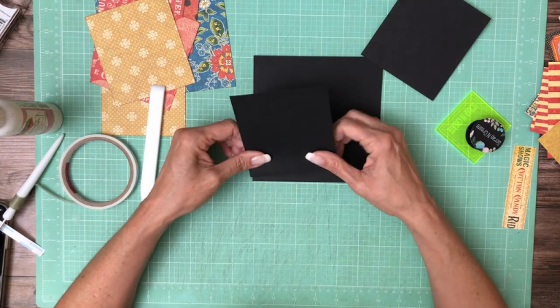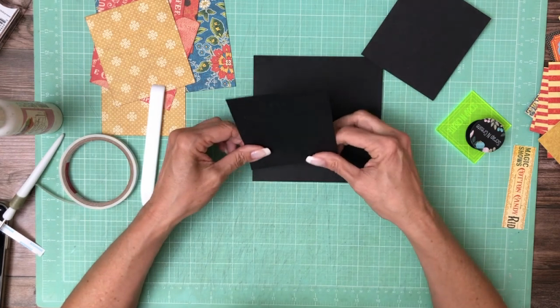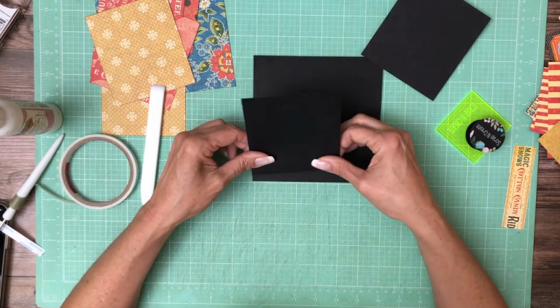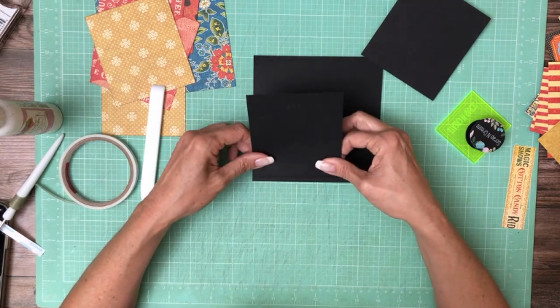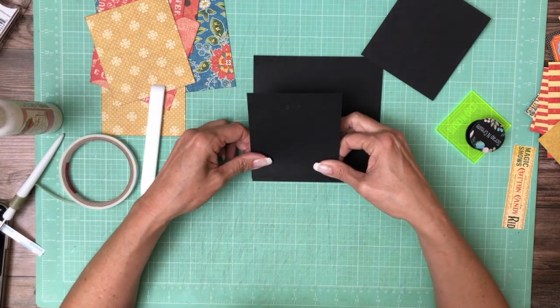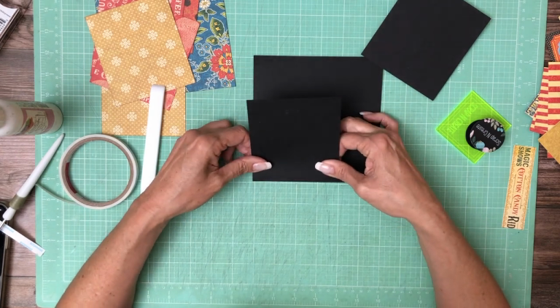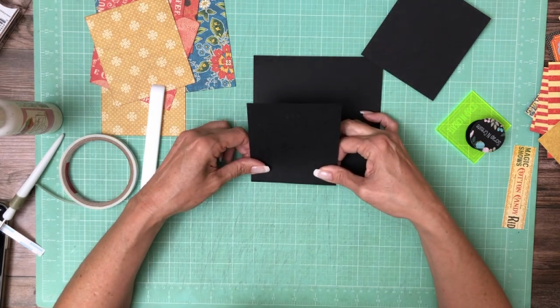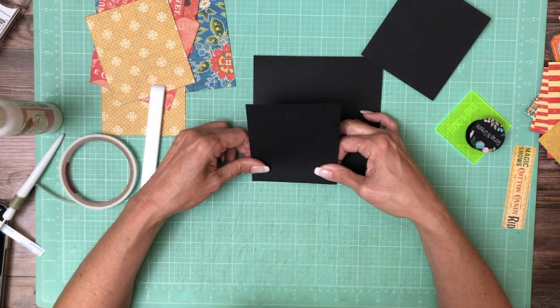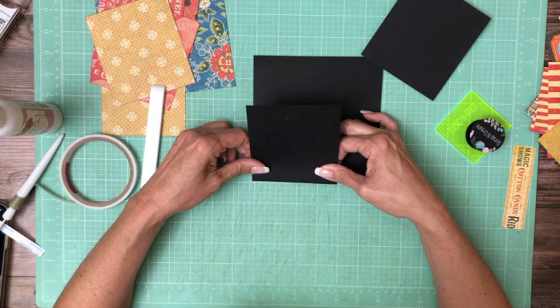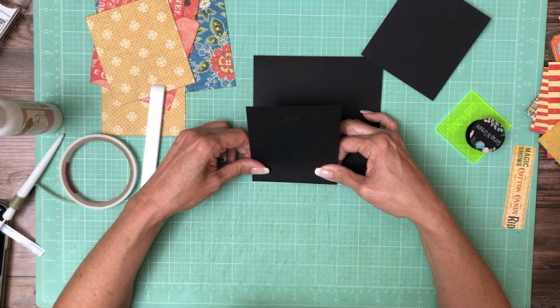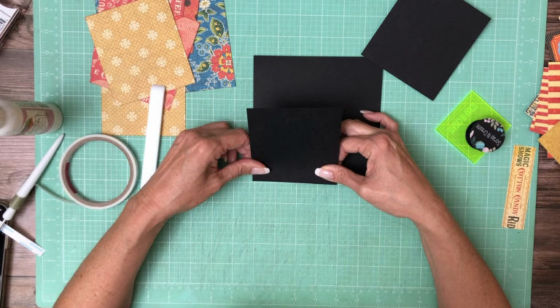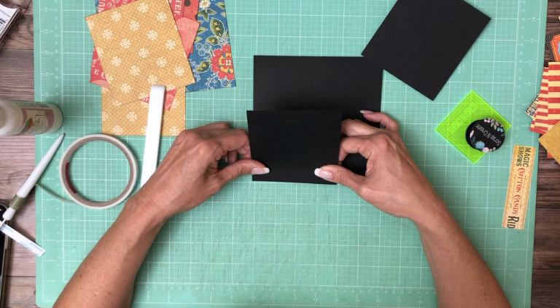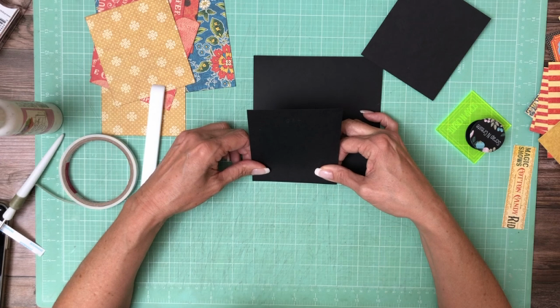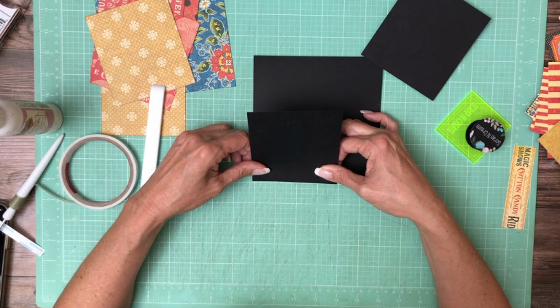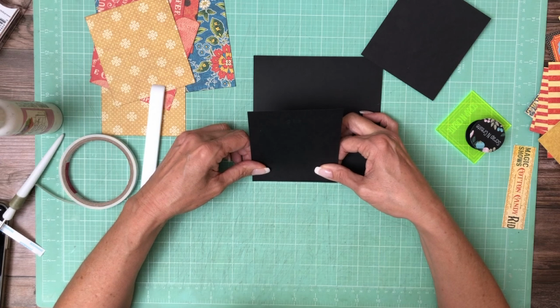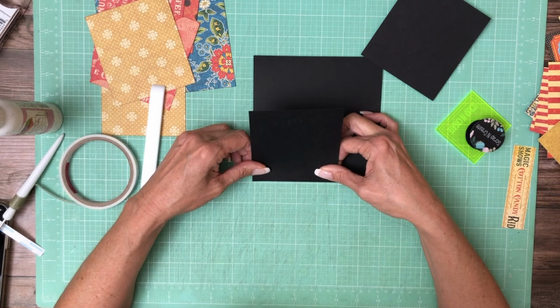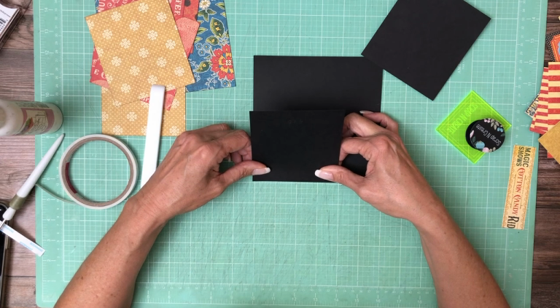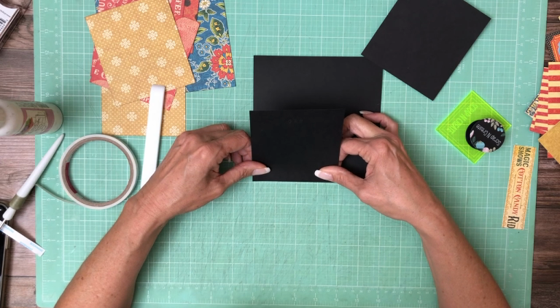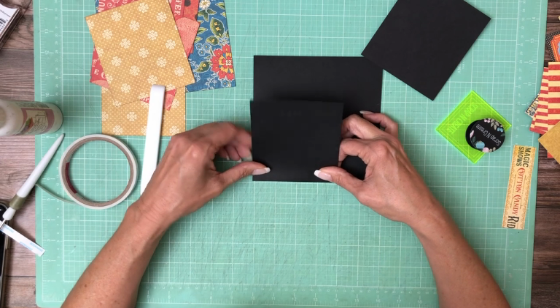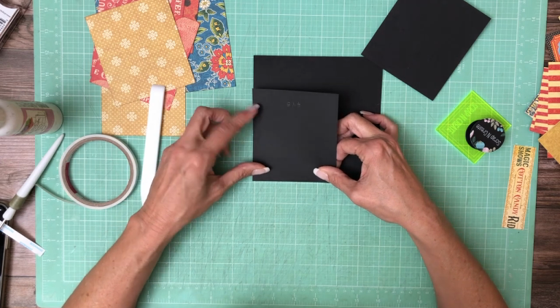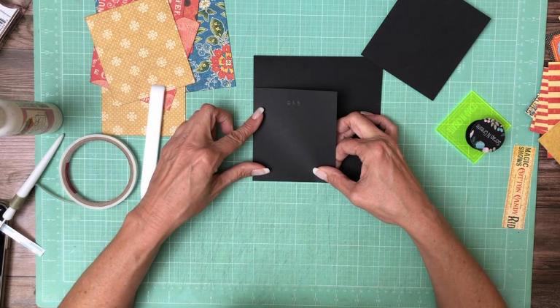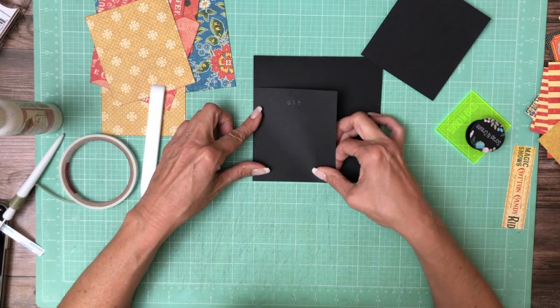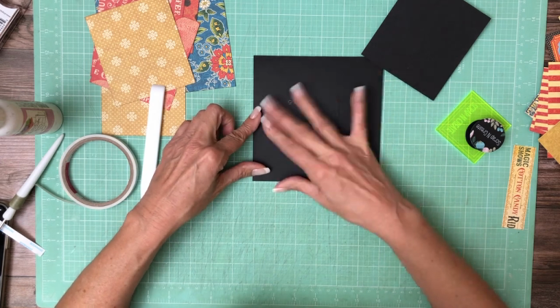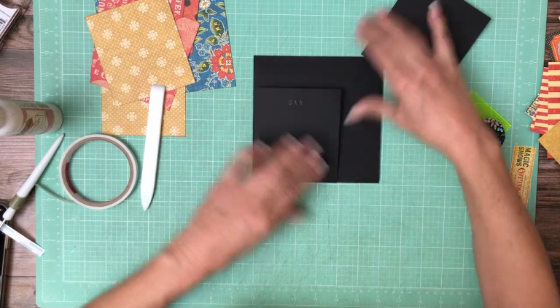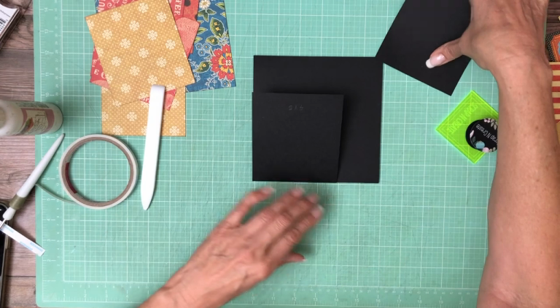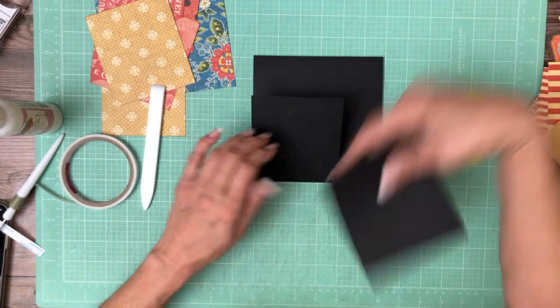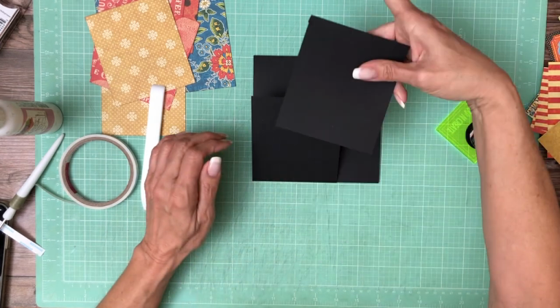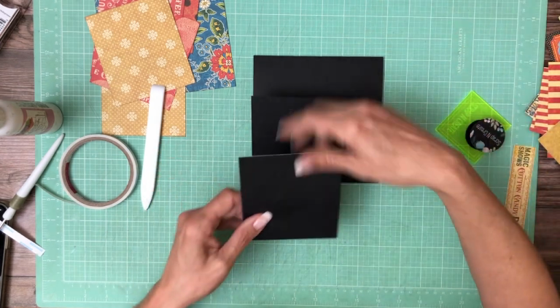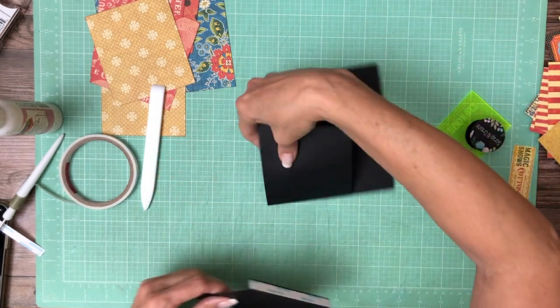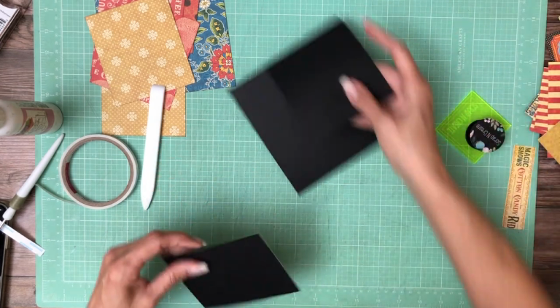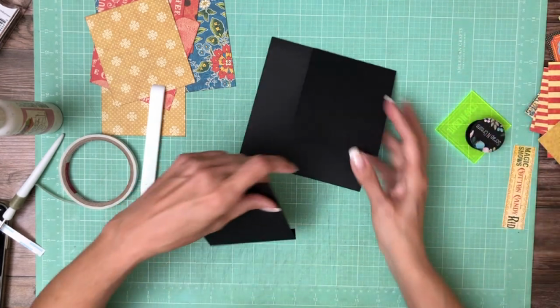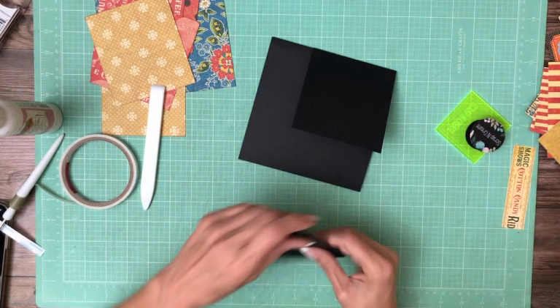Again, we're on page one. These are four by five. Score a half inch on the five inch side — one going up, one coming down.